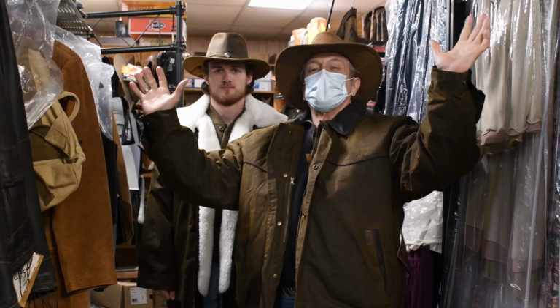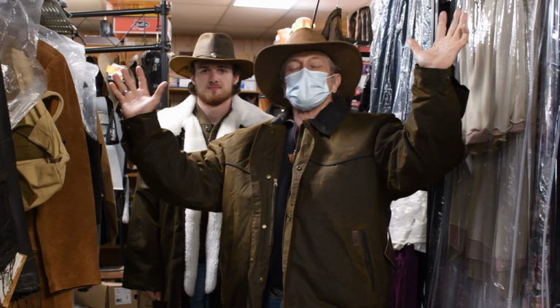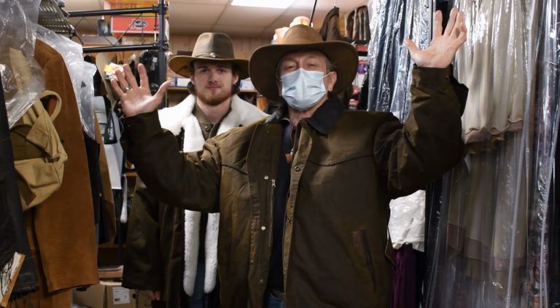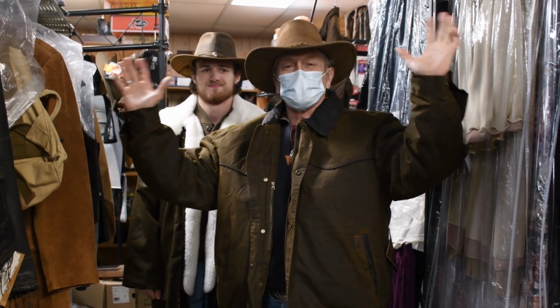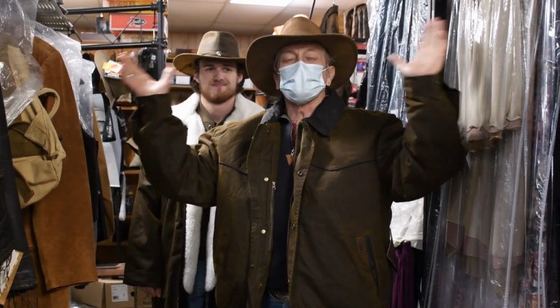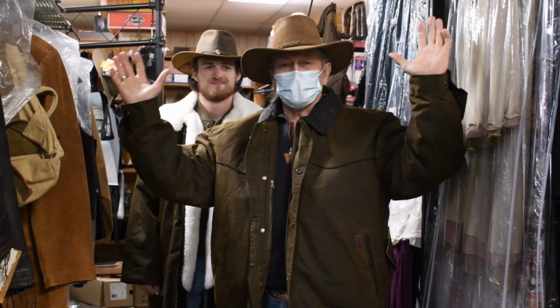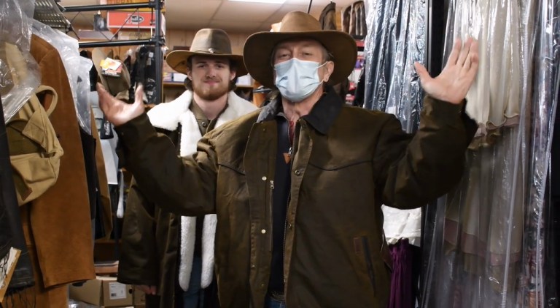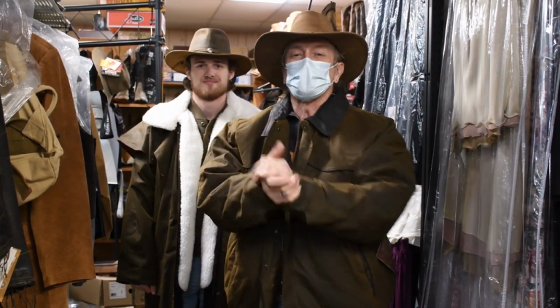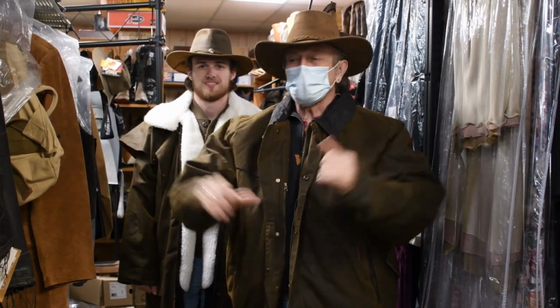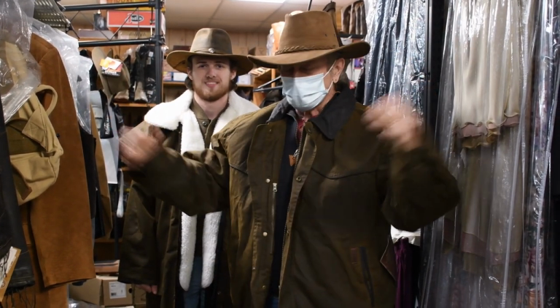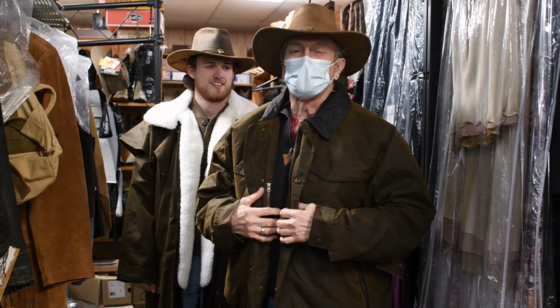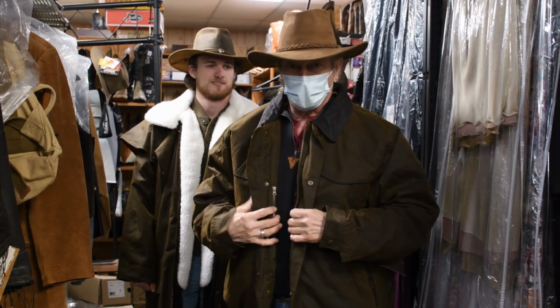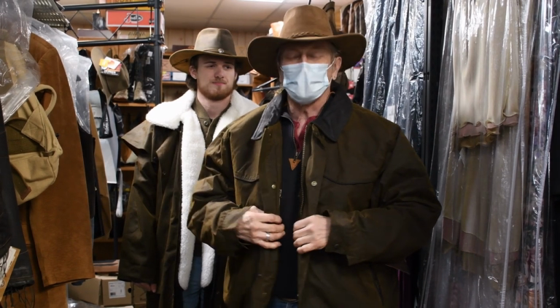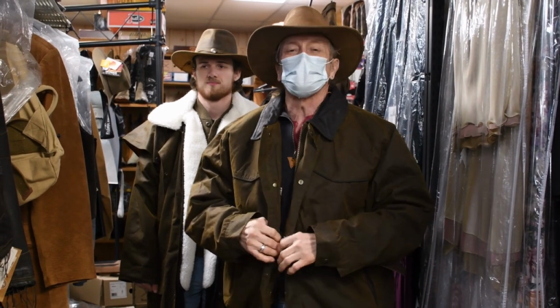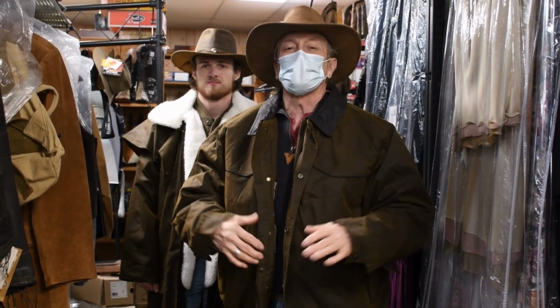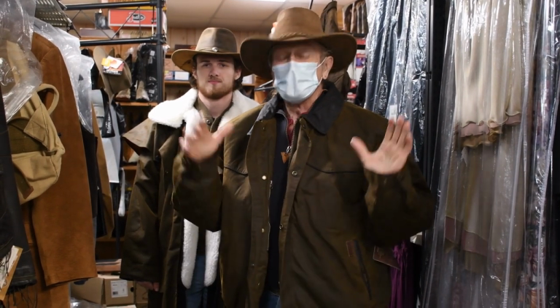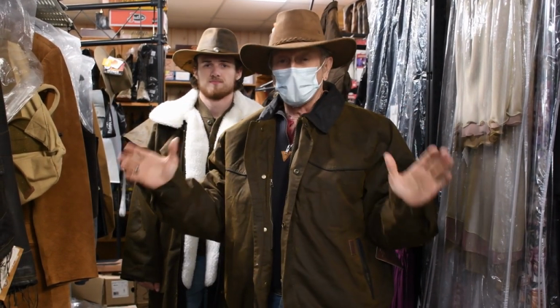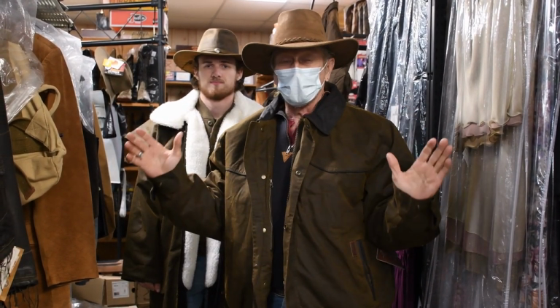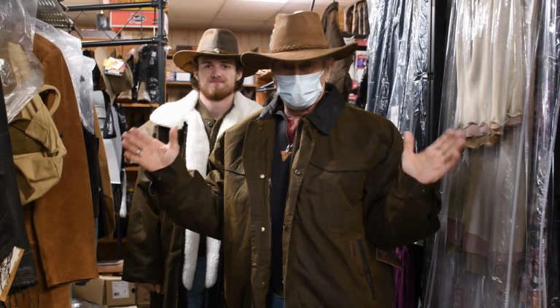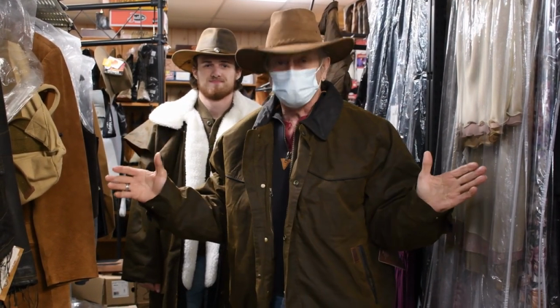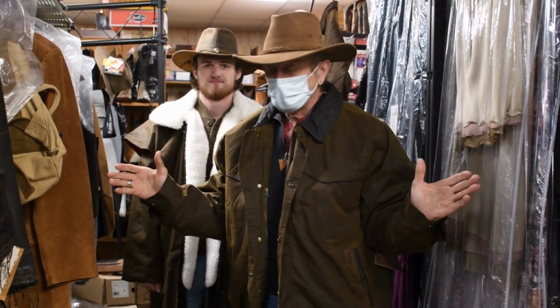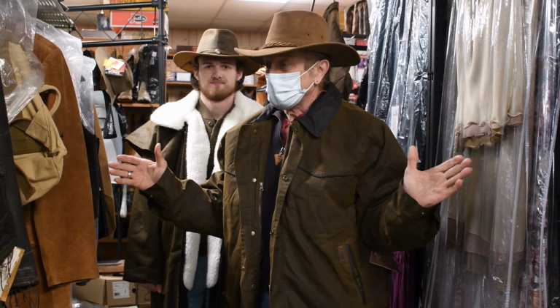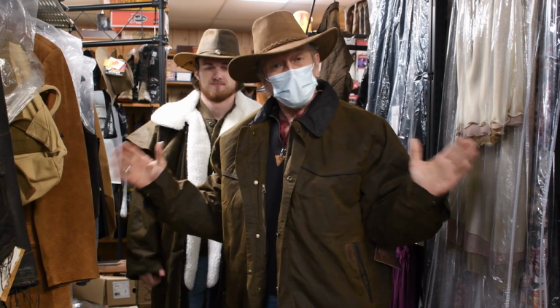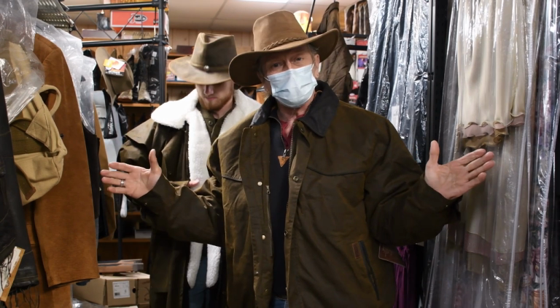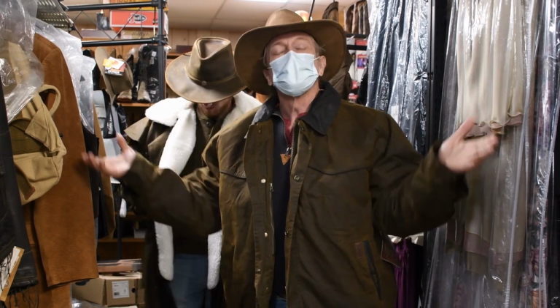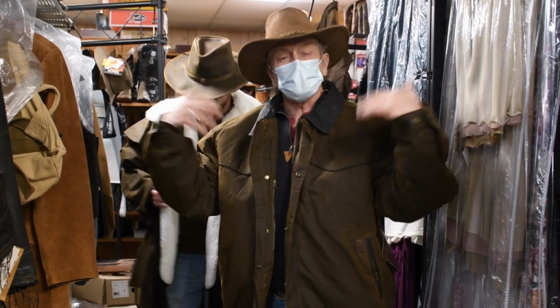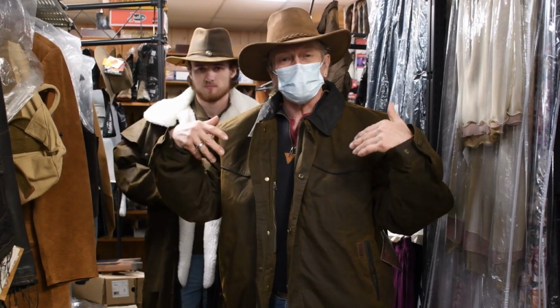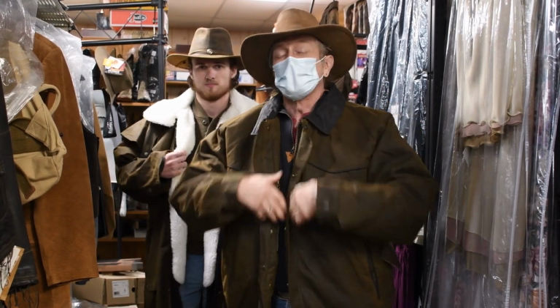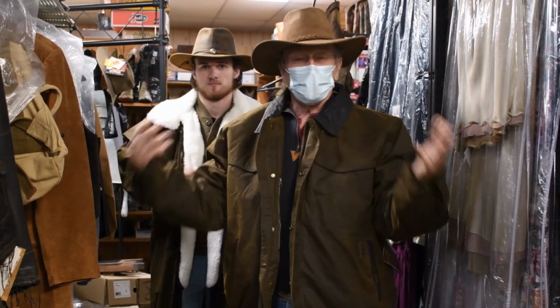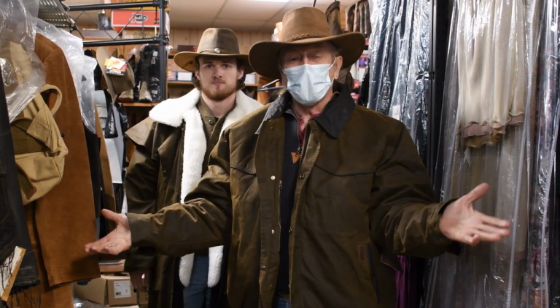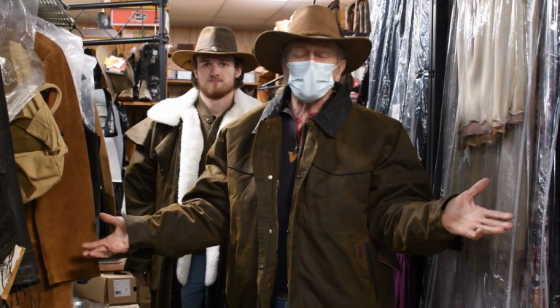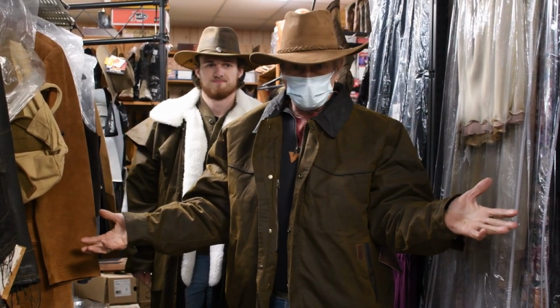Hello everybody, this is Chuck at Cultured Cowboy, showing some of our merchandise. Today we're going to be talking about cold weather stuff — and some of the cold weather stuff, you can take the linings out and wear it for warm wet weather too.